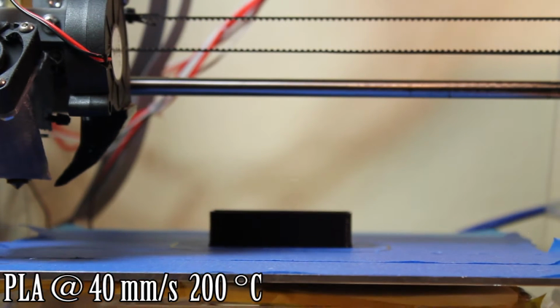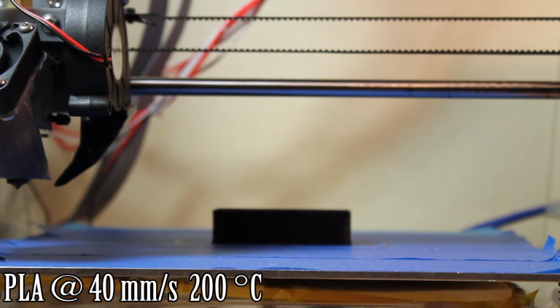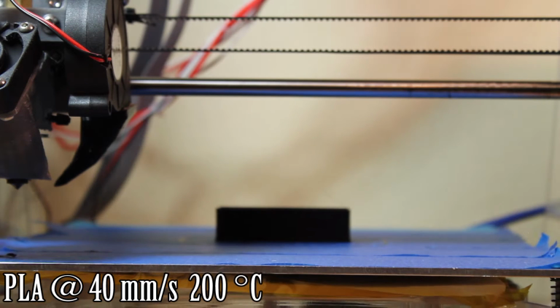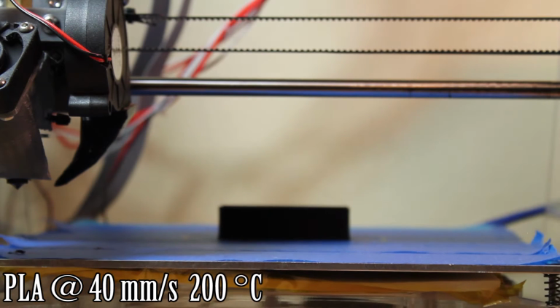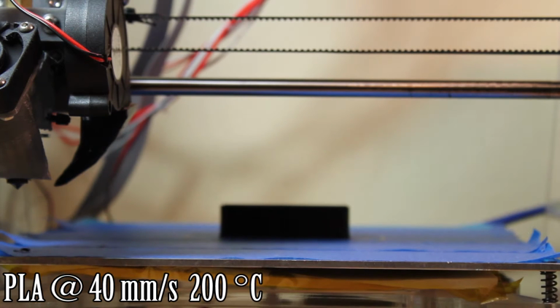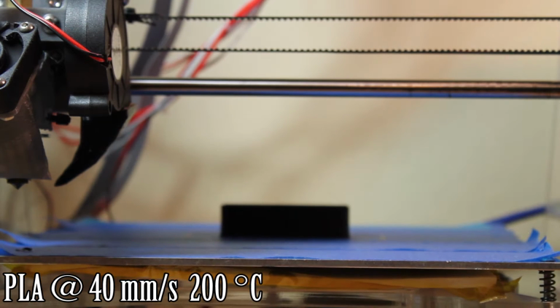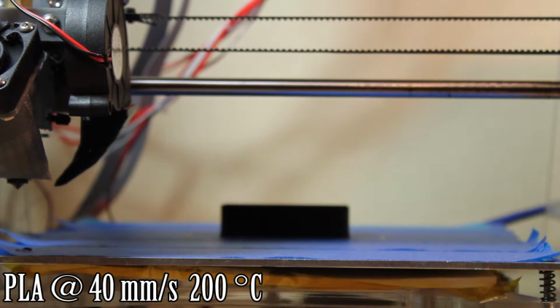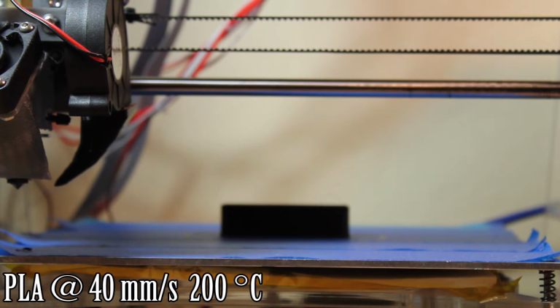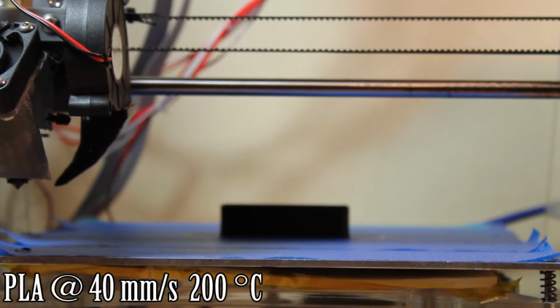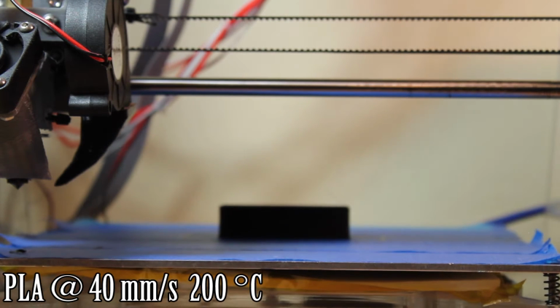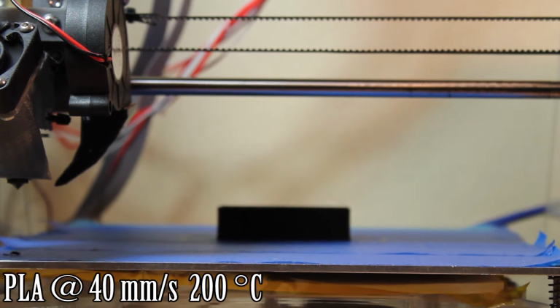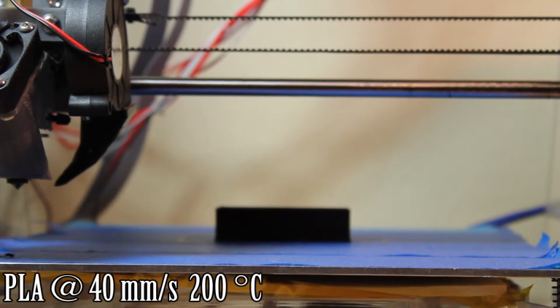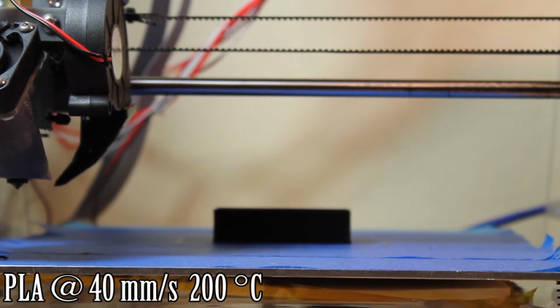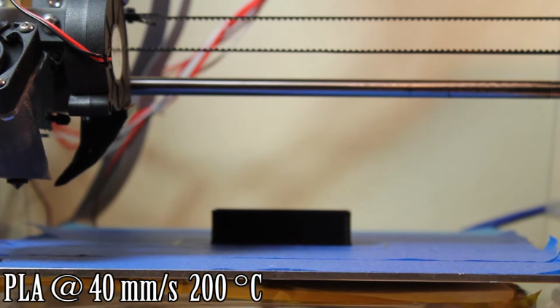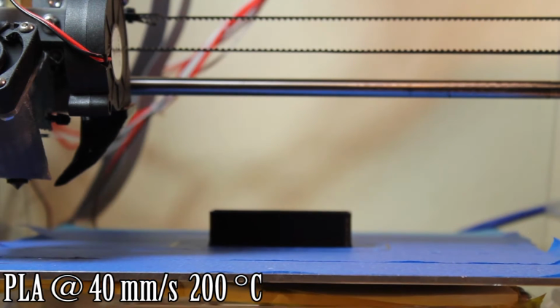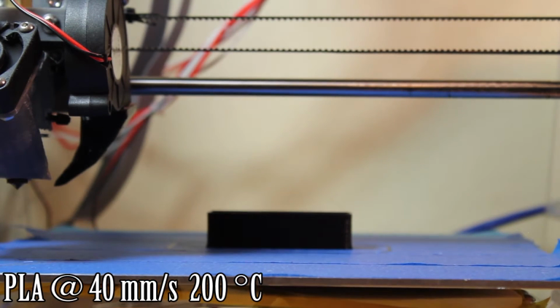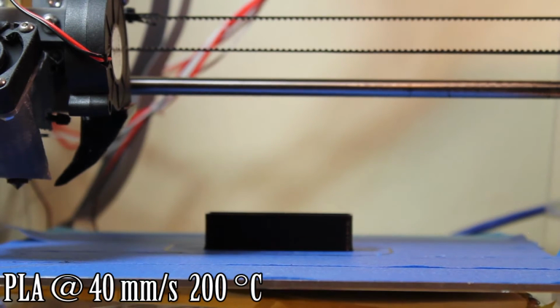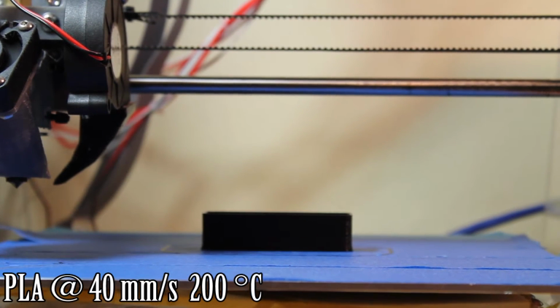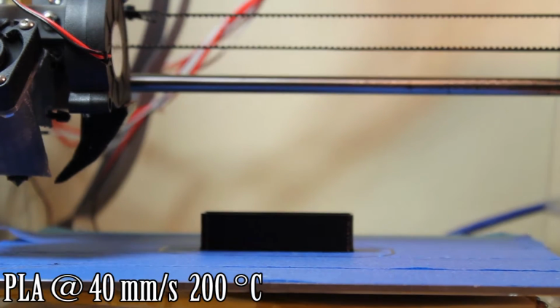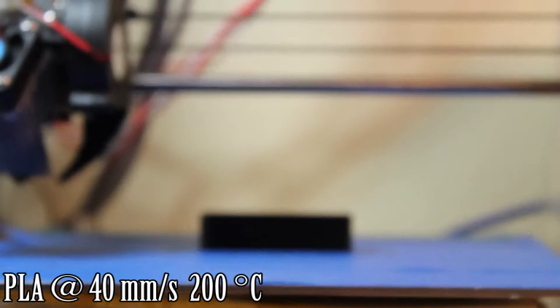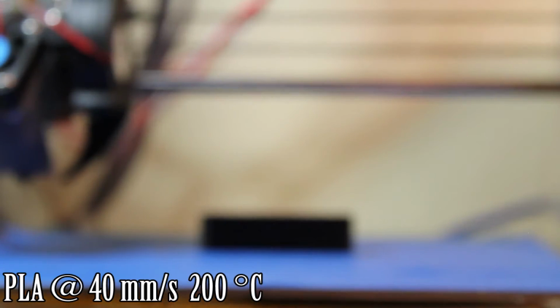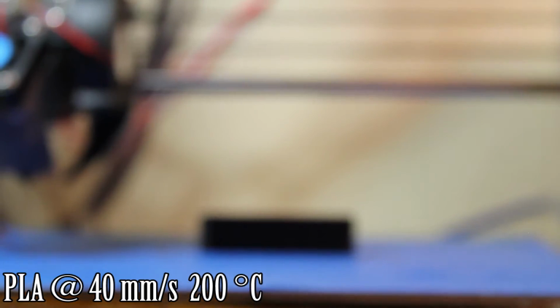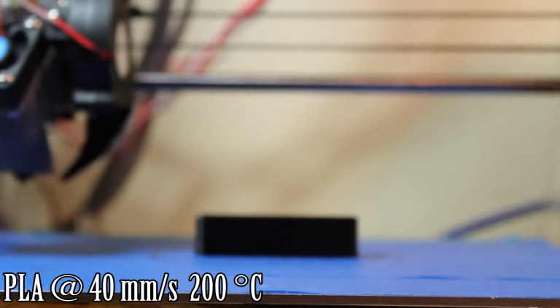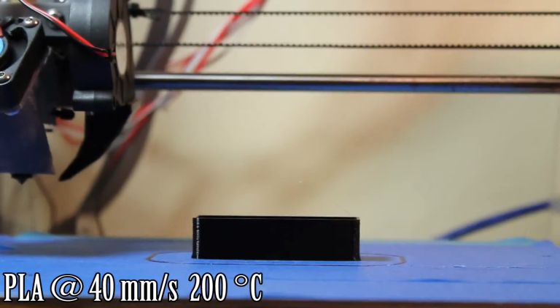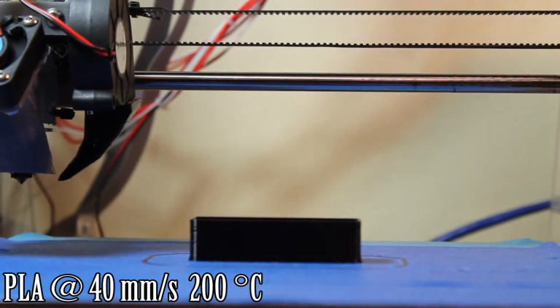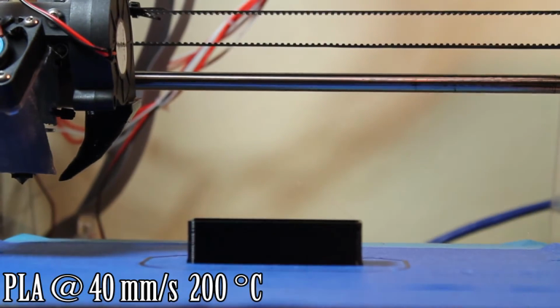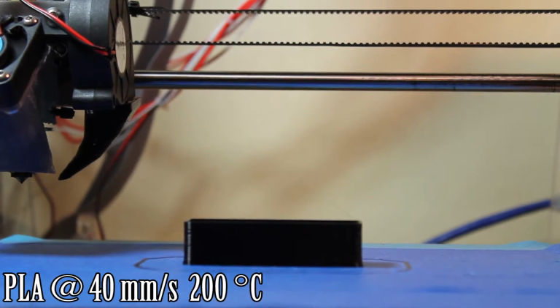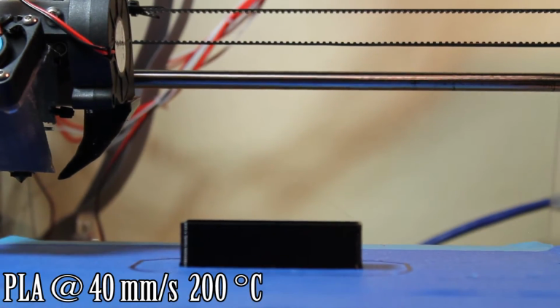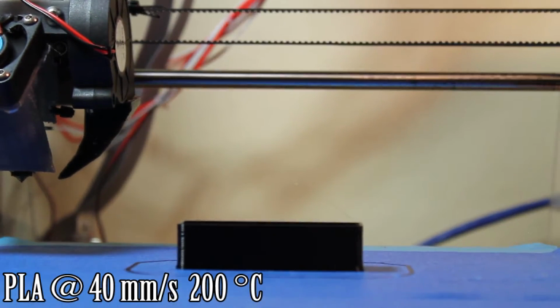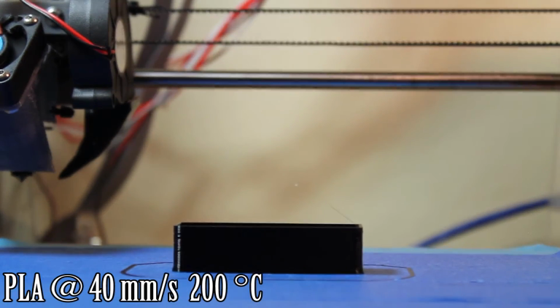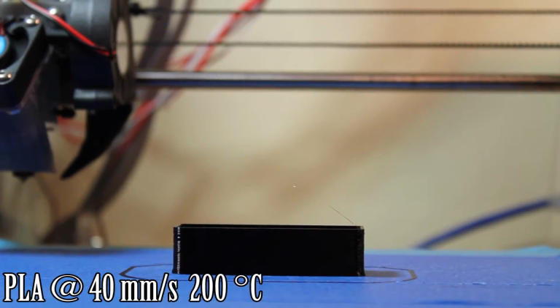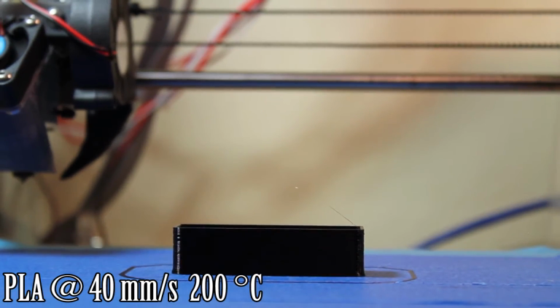For anyone who is into 3D printing, I use blue painter's tape. I'll put the print settings on the screen, but I print this at about 40mm a second at 200 degrees, and it's PLA.